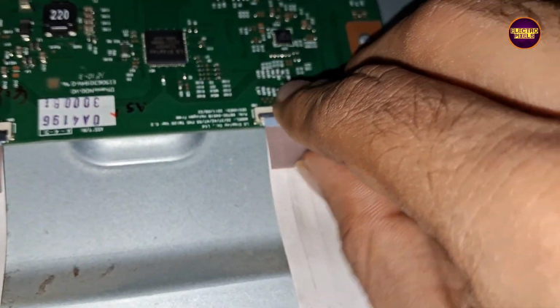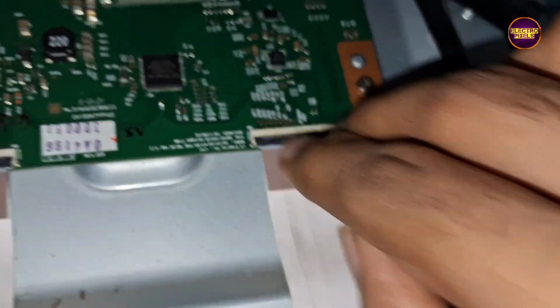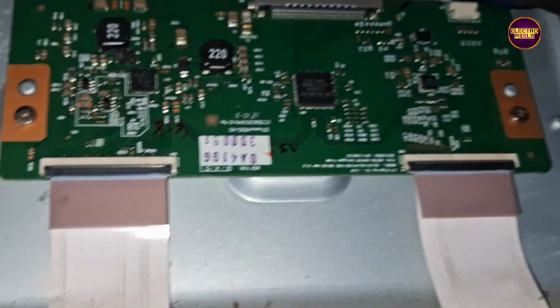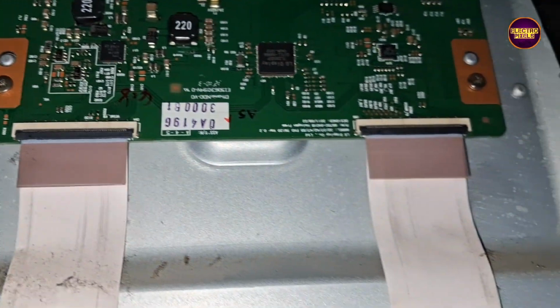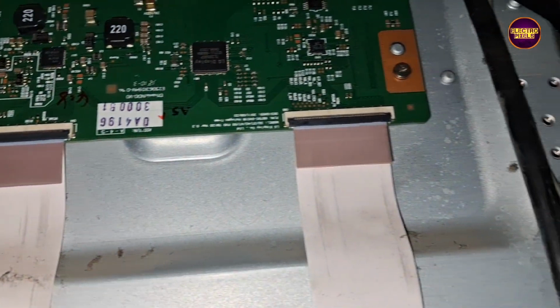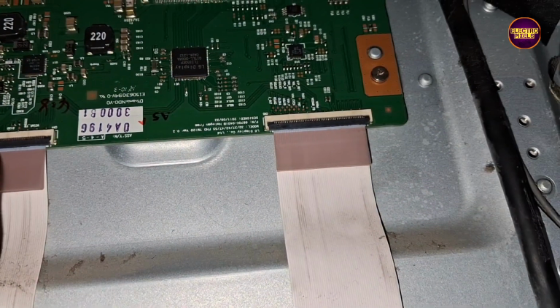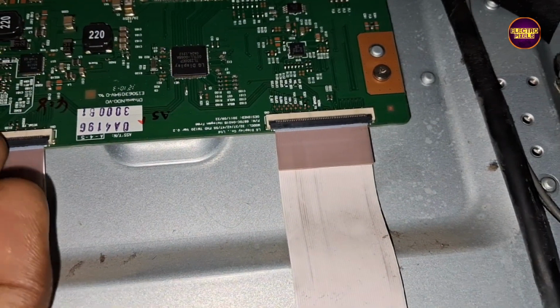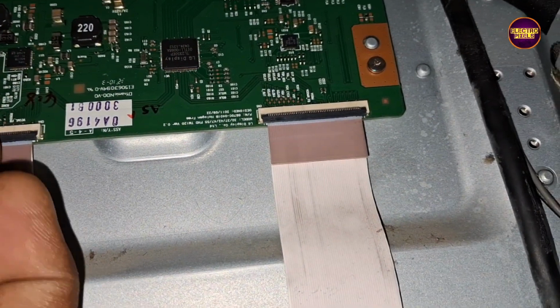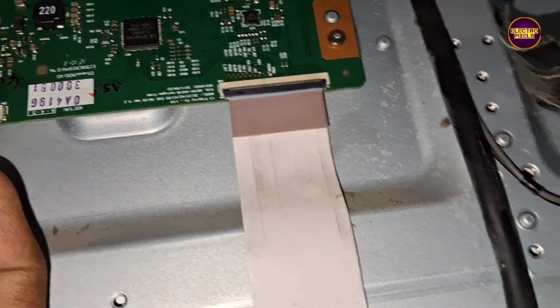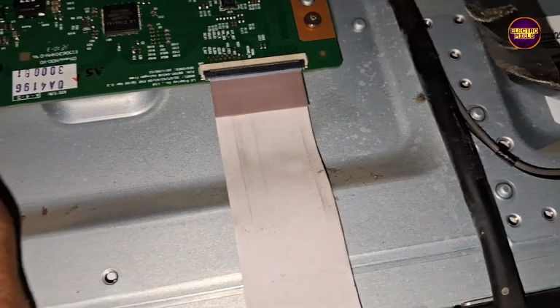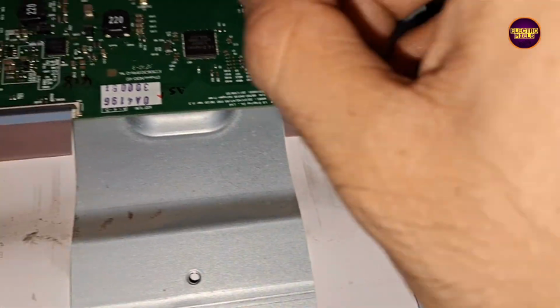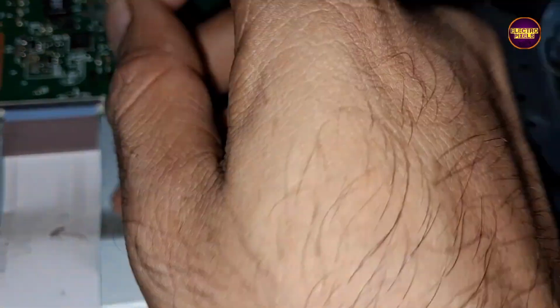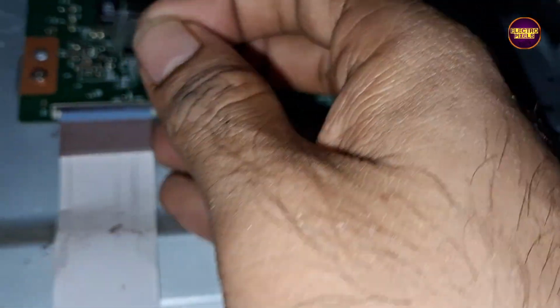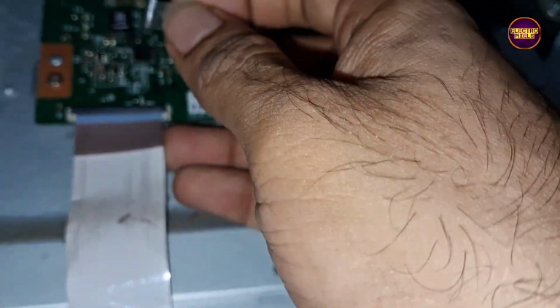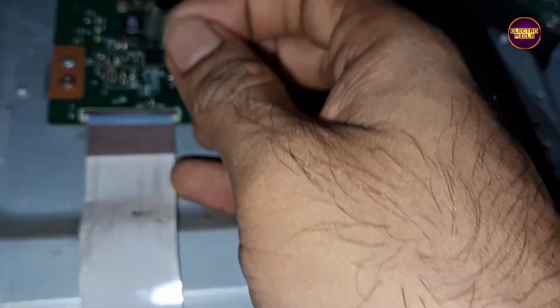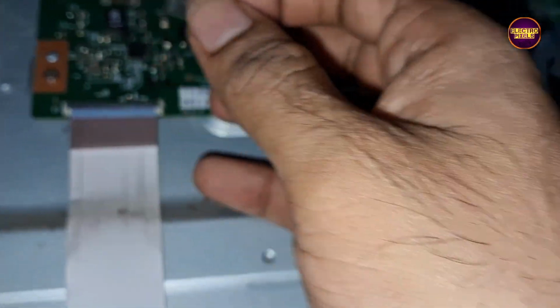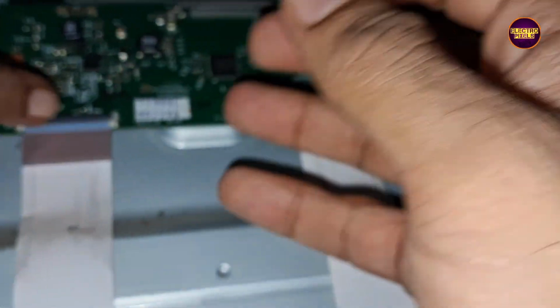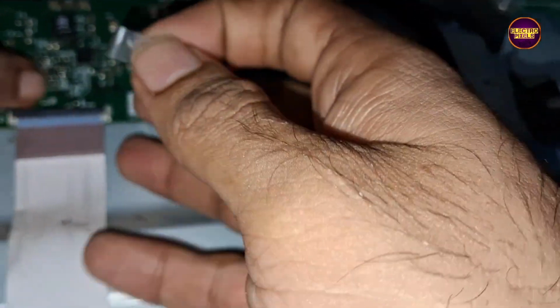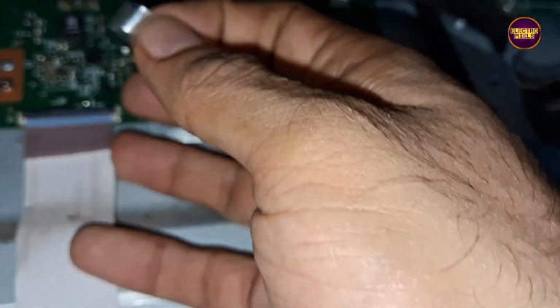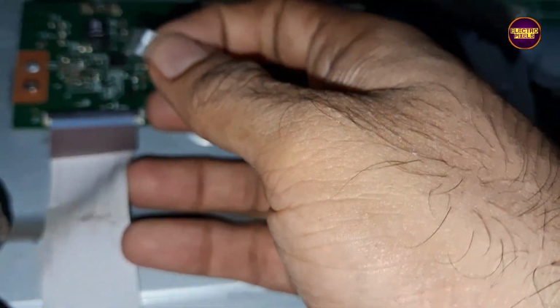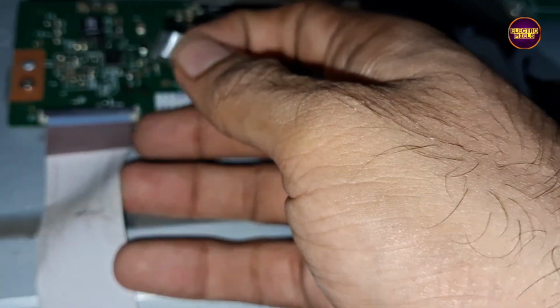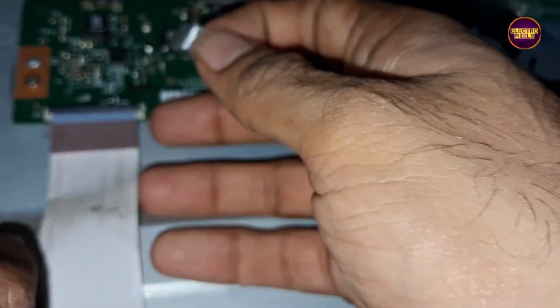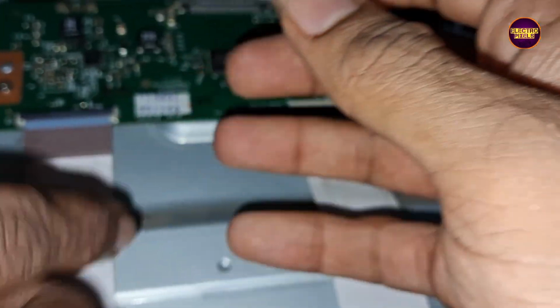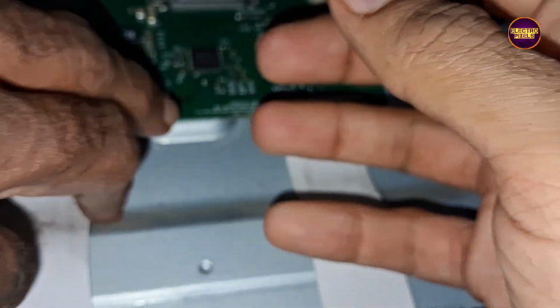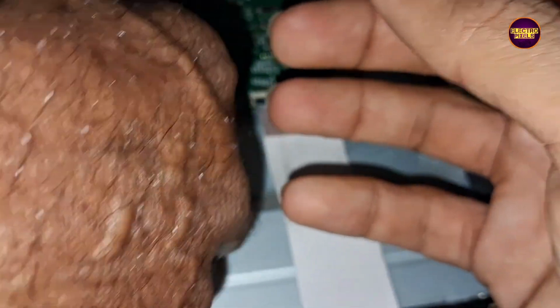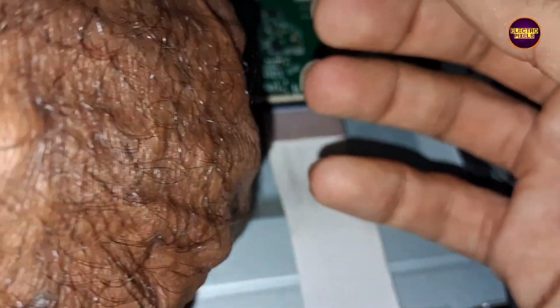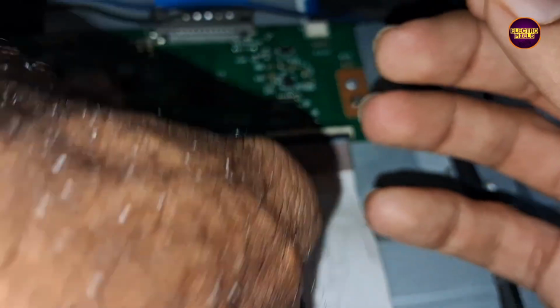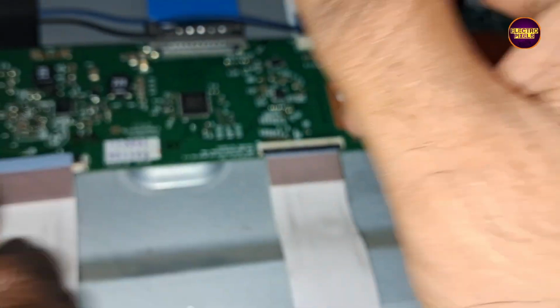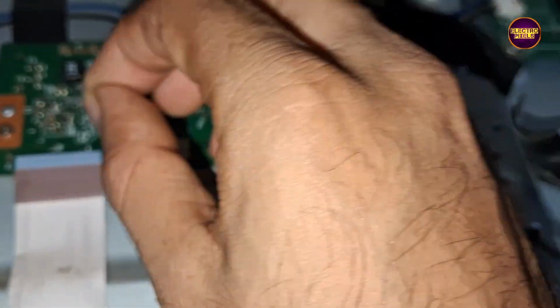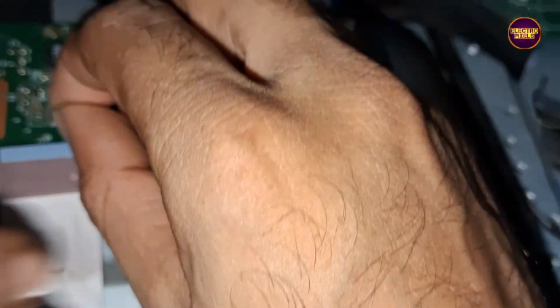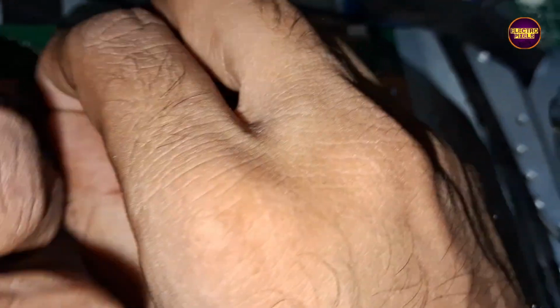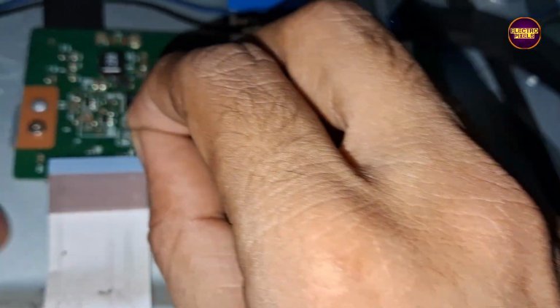Let's remove the left side FFC cable and block the gate signals for checking. The picture comes and the TV is working properly.